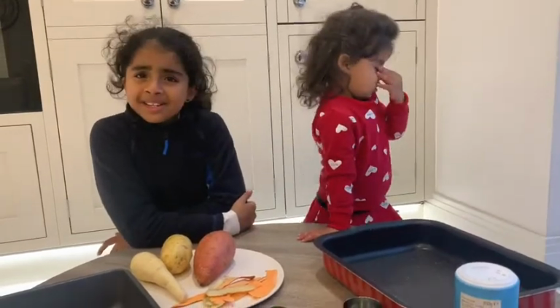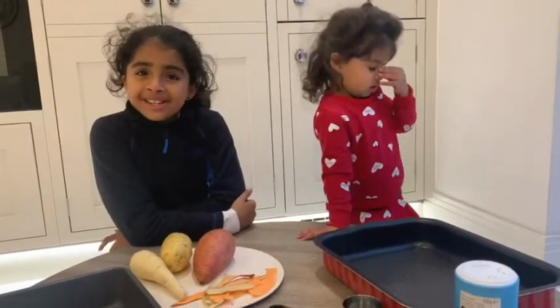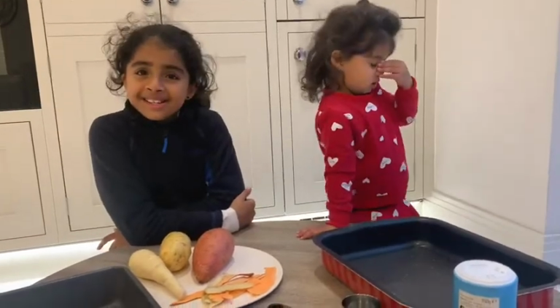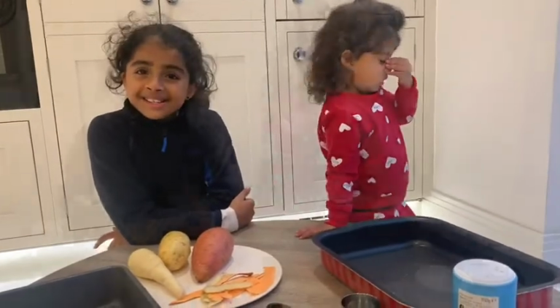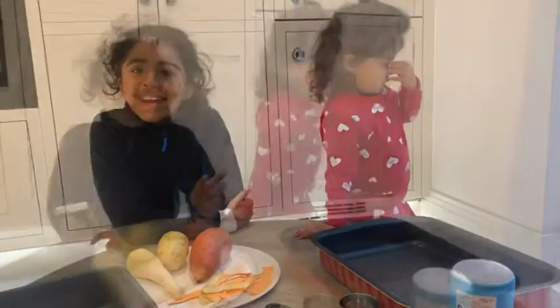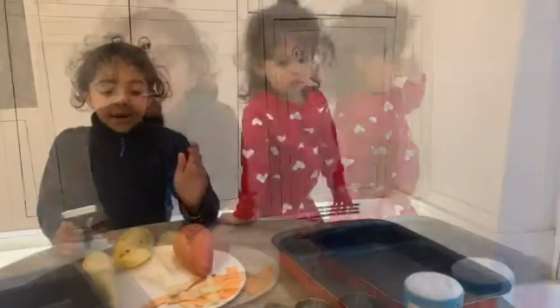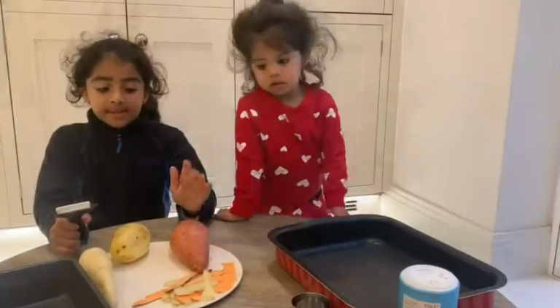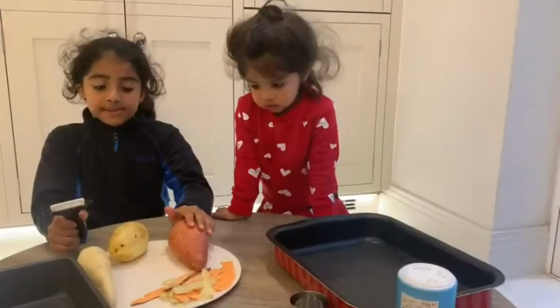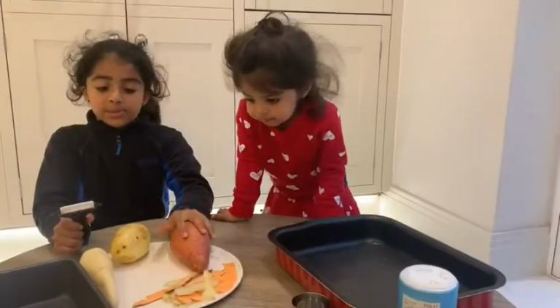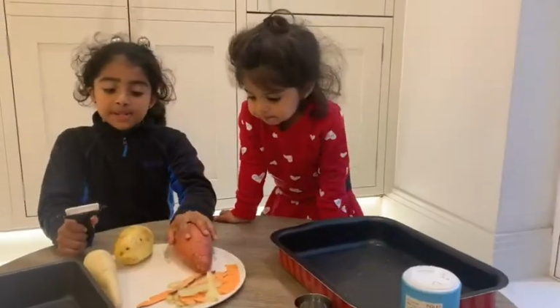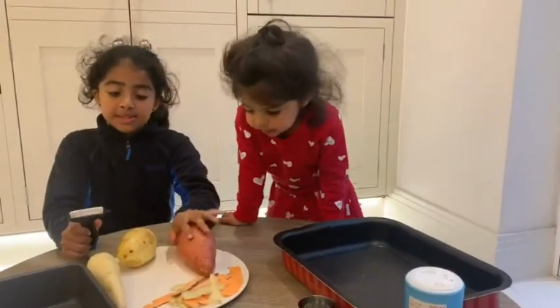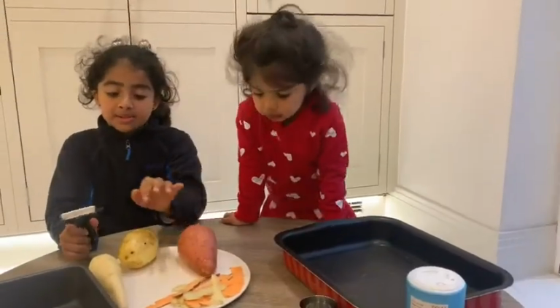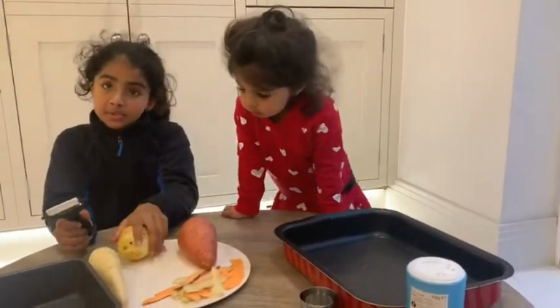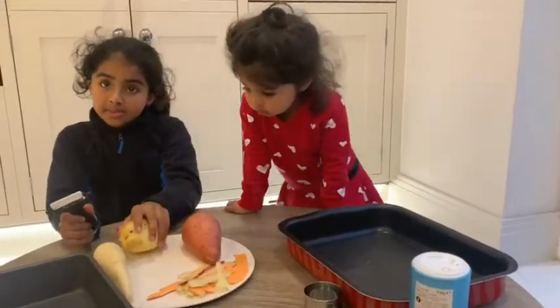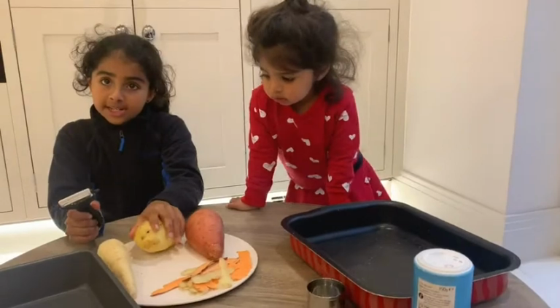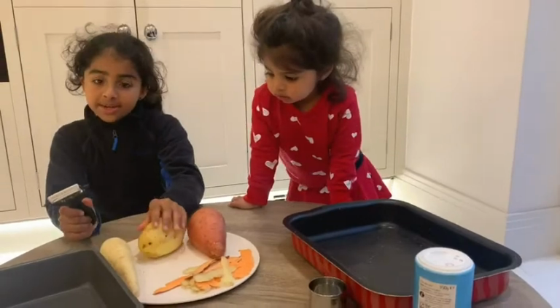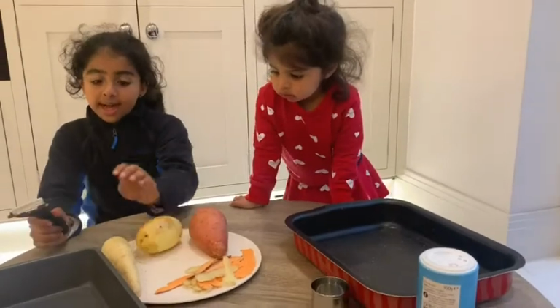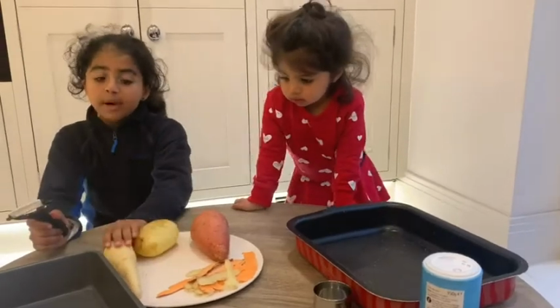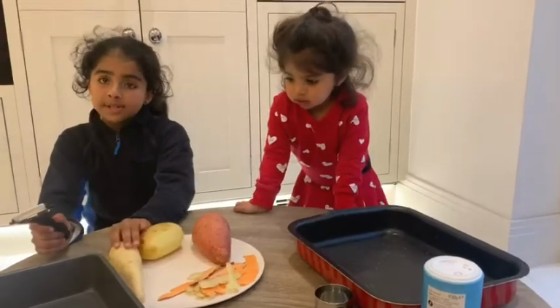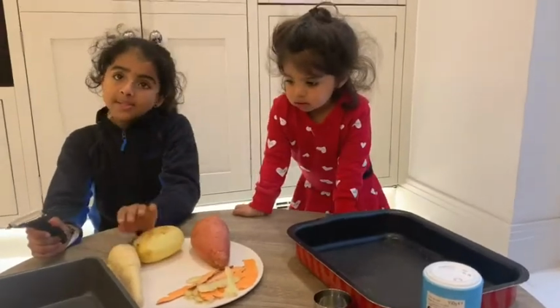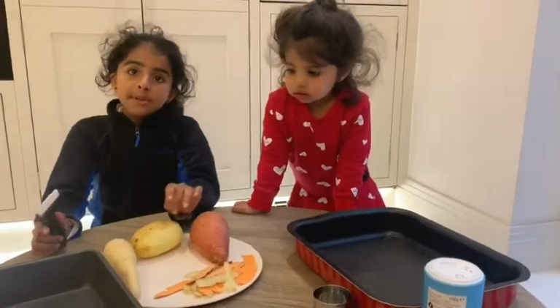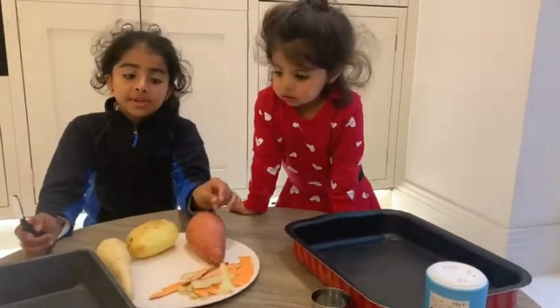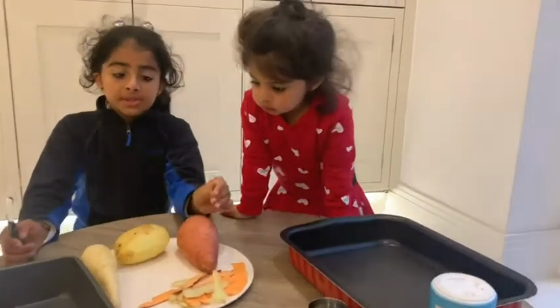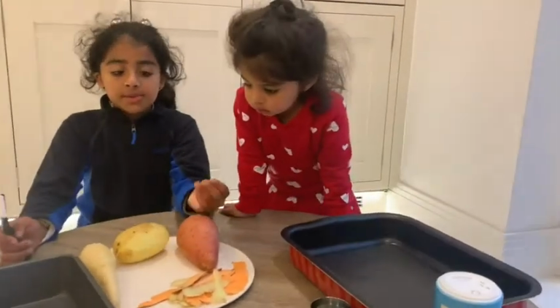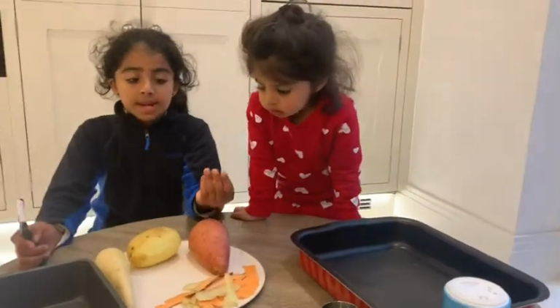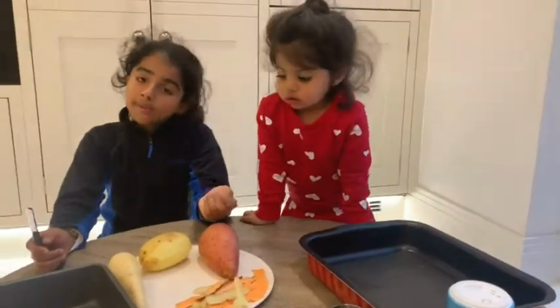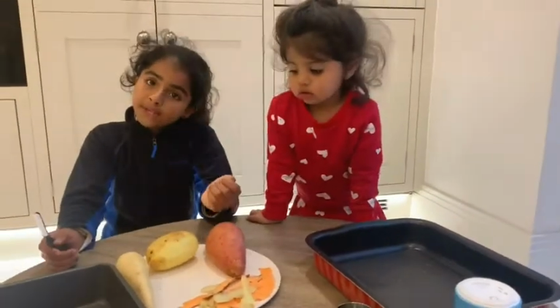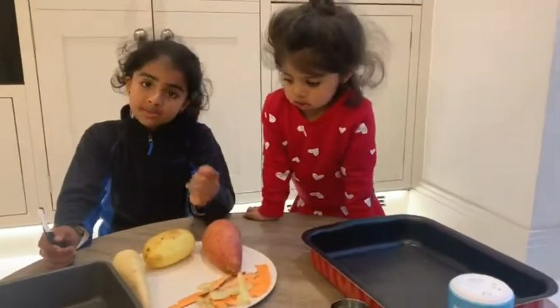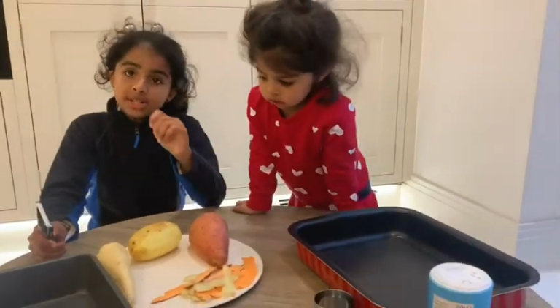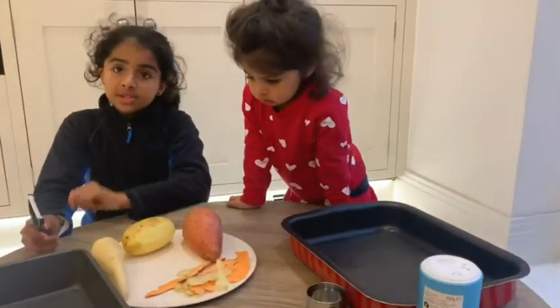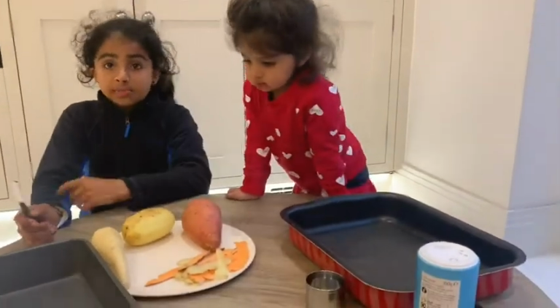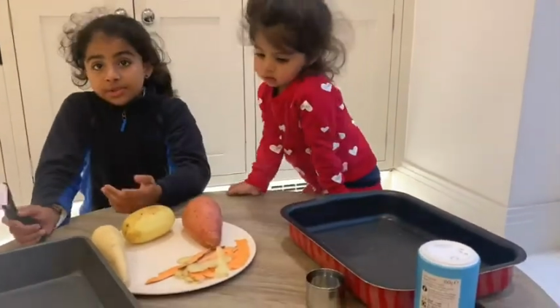We're going to be using sweet potato, normal potato, and parsnips, but you could also use any other root vegetable such as beetroot.